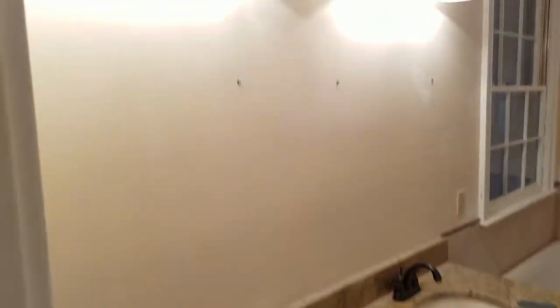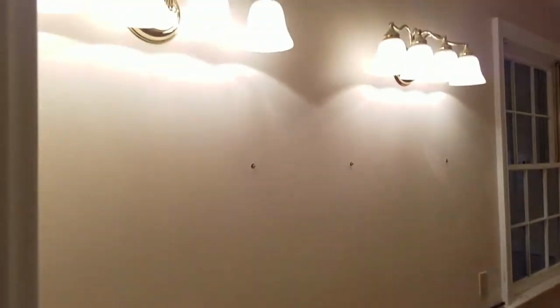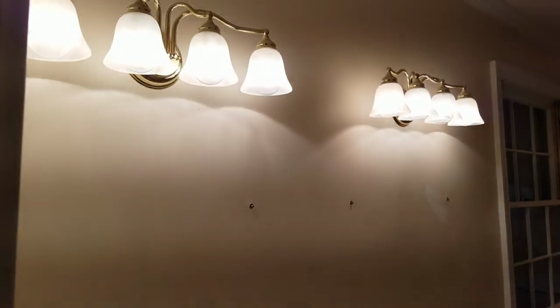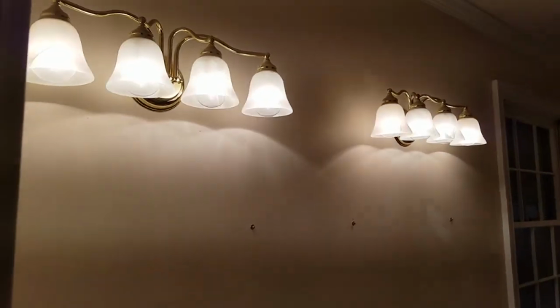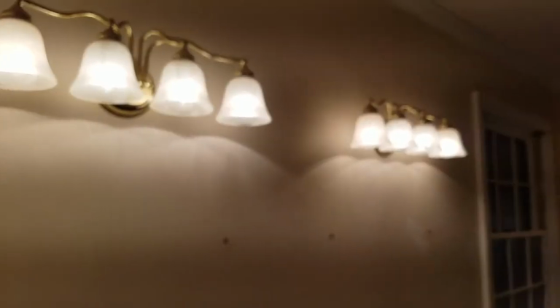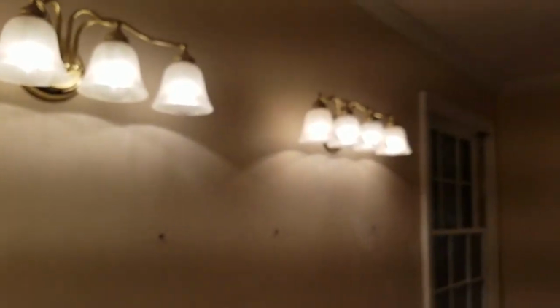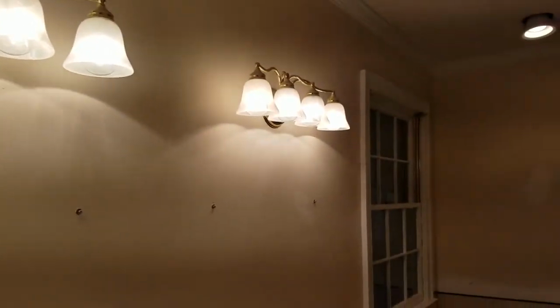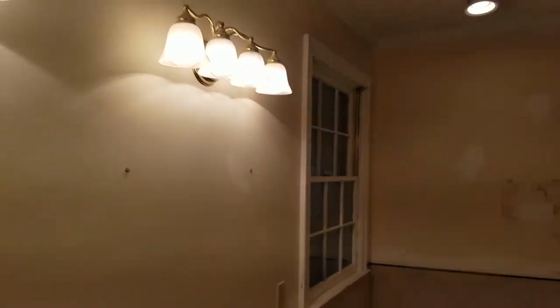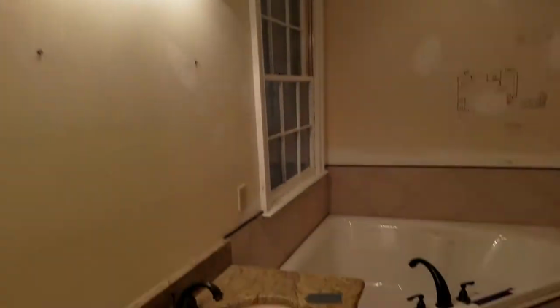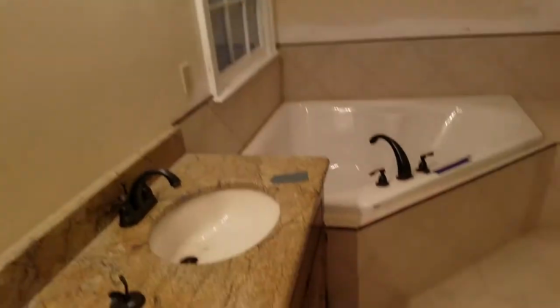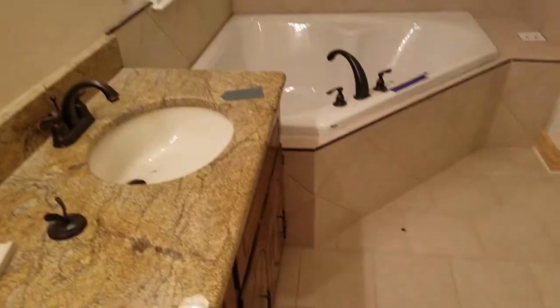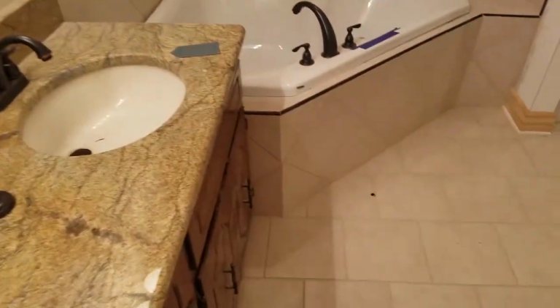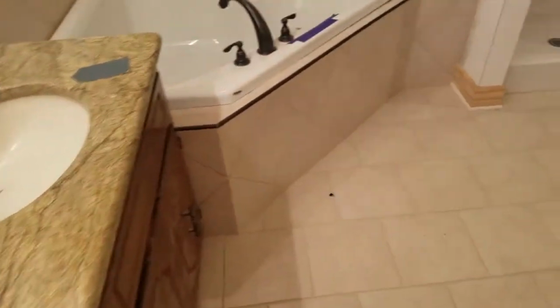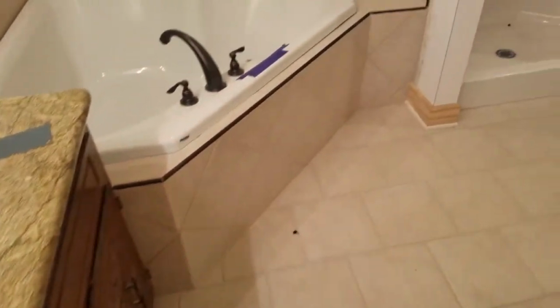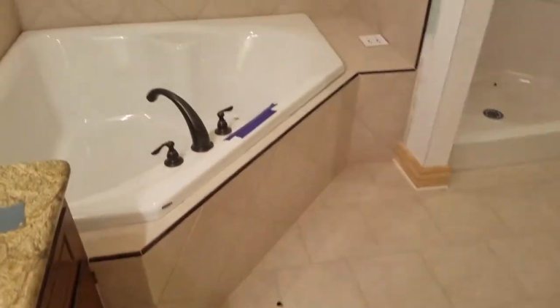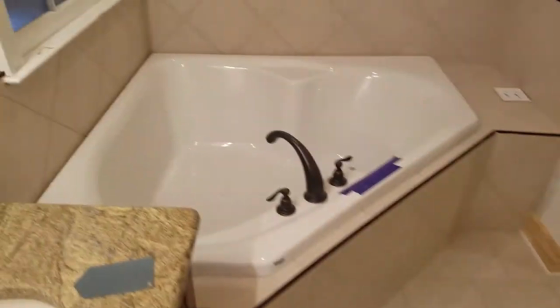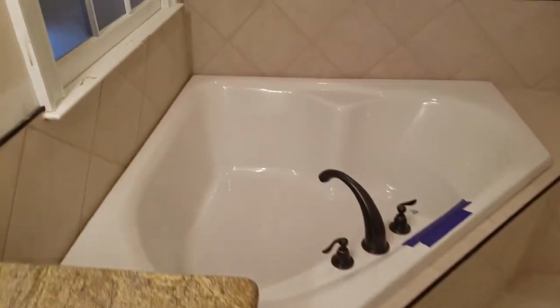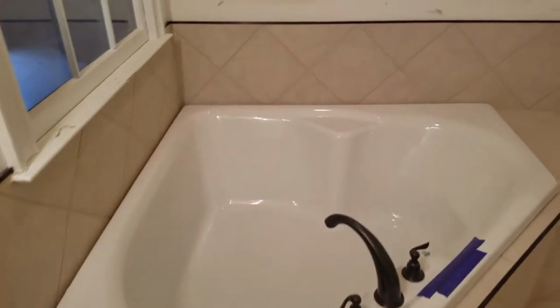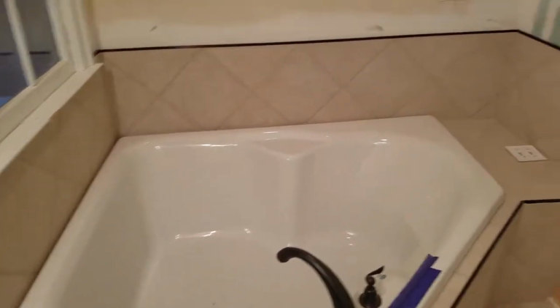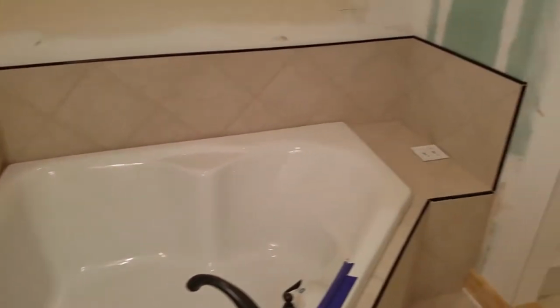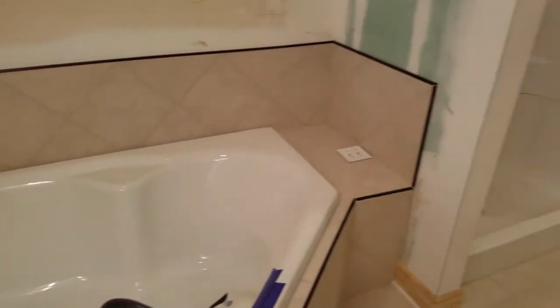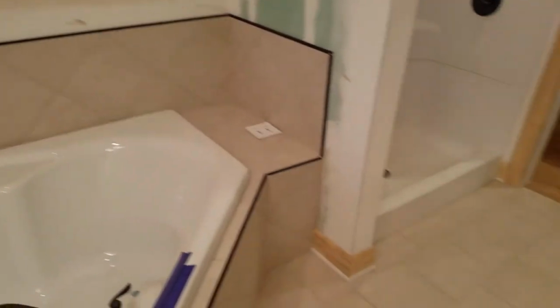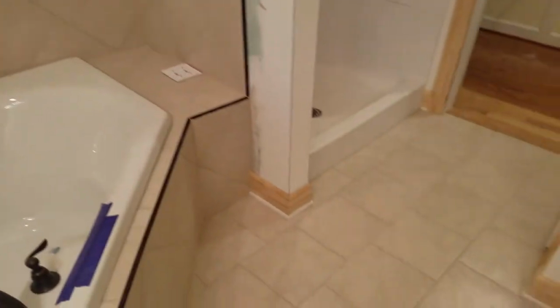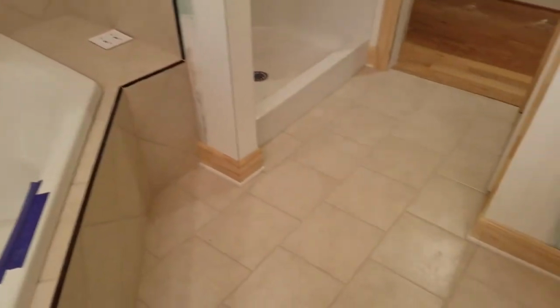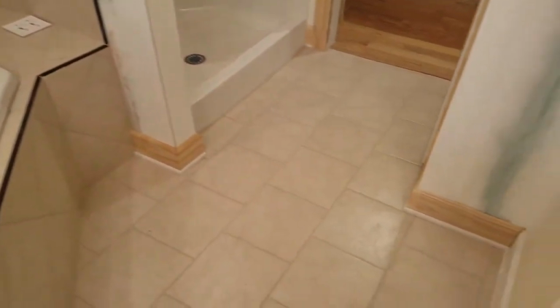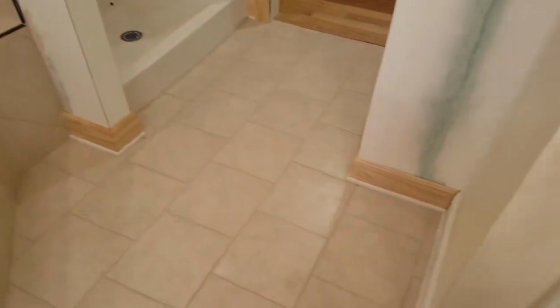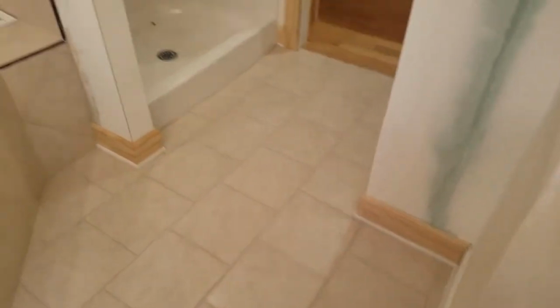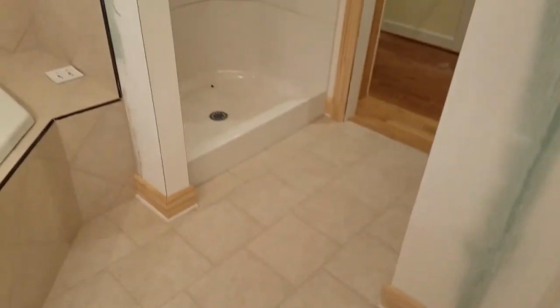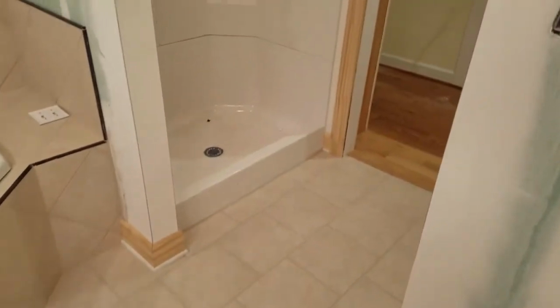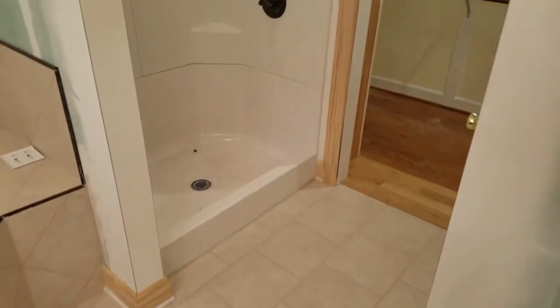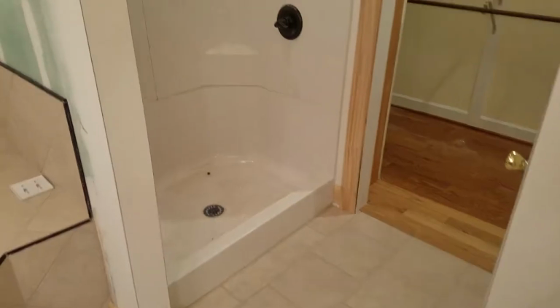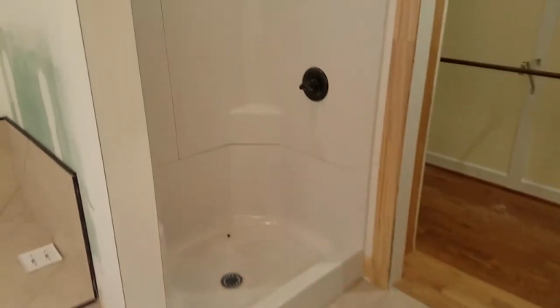Next we're gonna get rid of these gold vanity lights and go back with new bronze fixtures. My boy Jeff Moody hooked me up with the tile and the metal. We got tile on the floor and went back with a fiberglass tub.